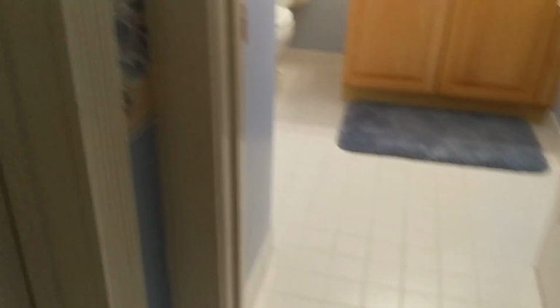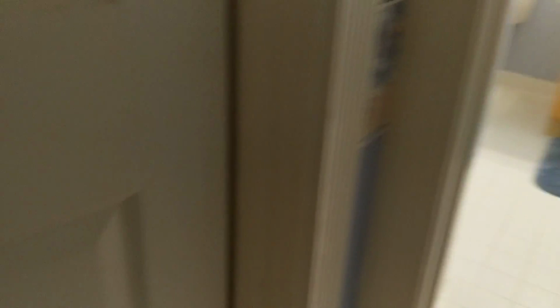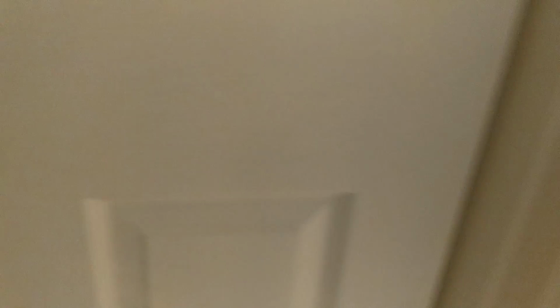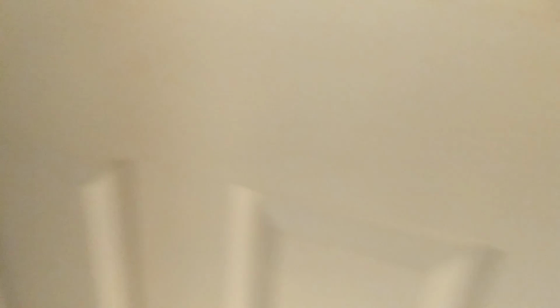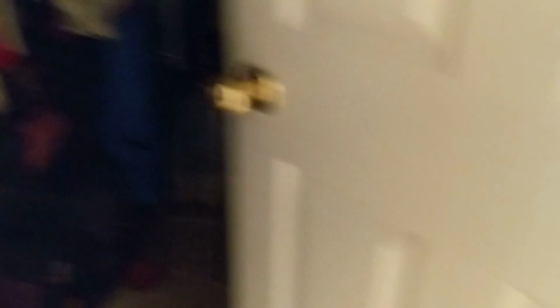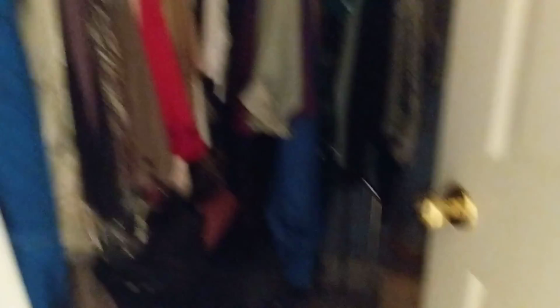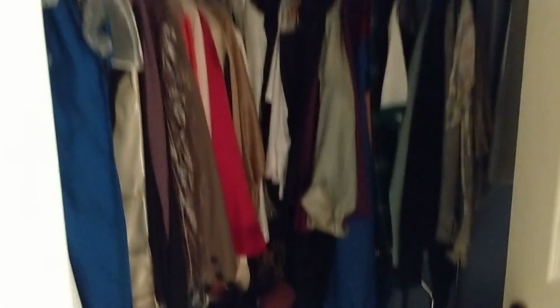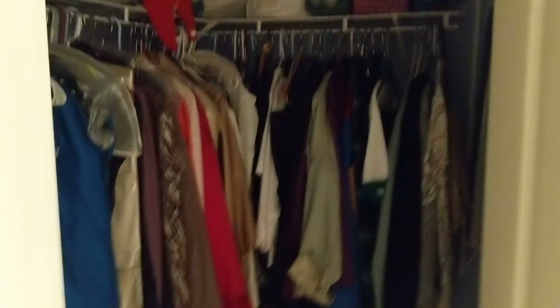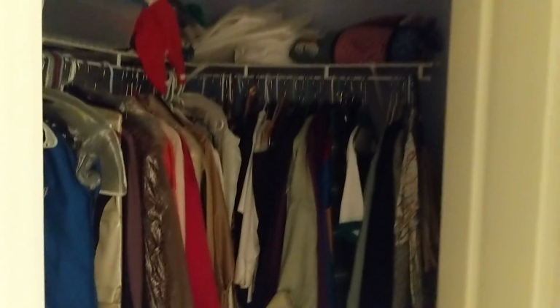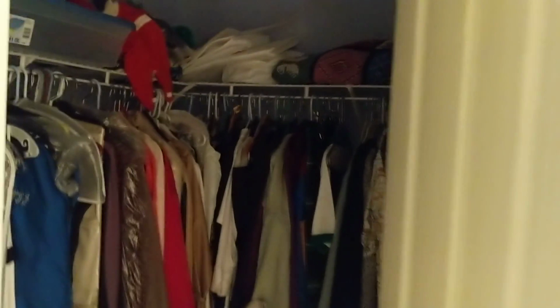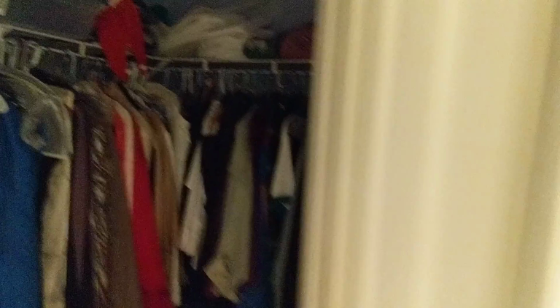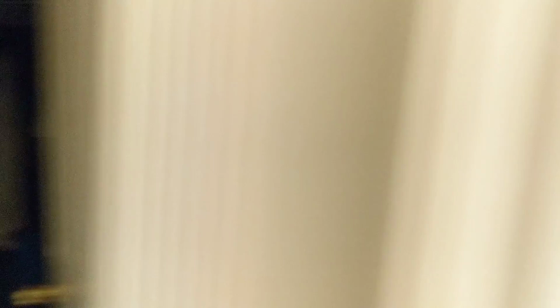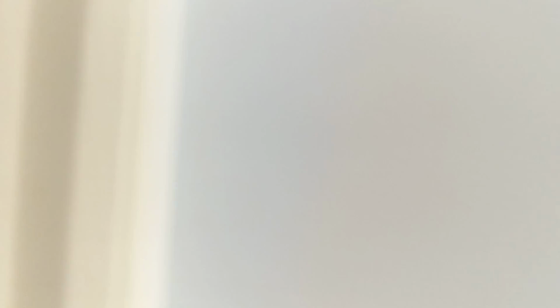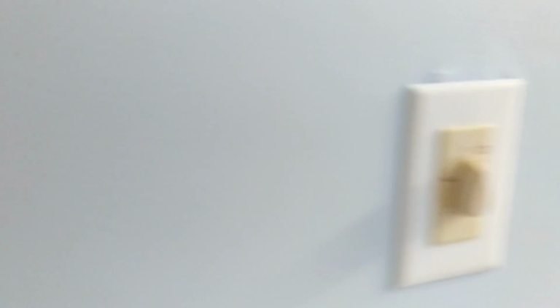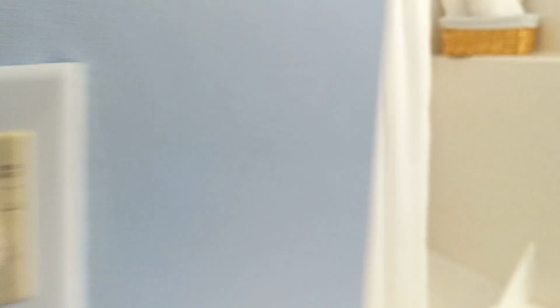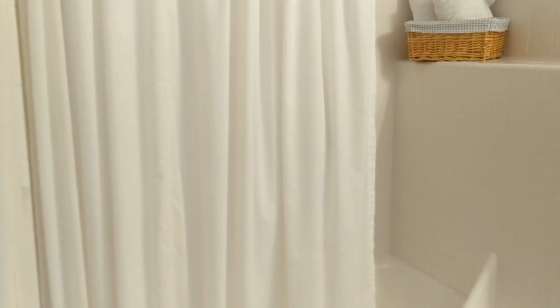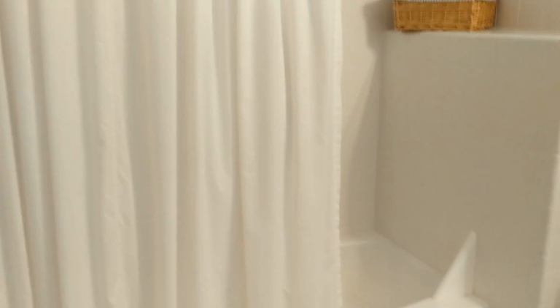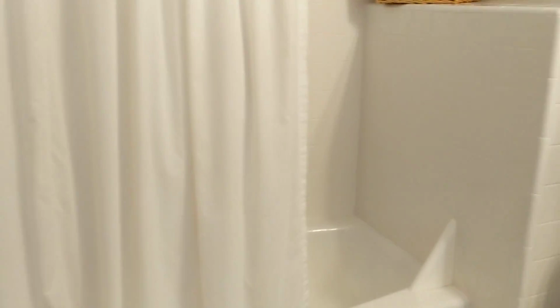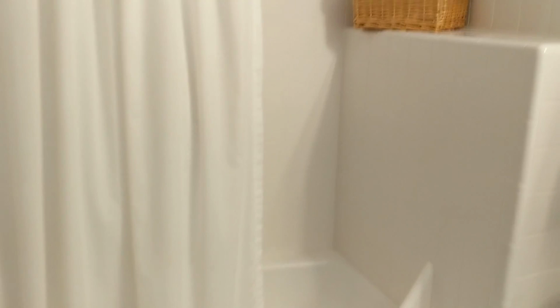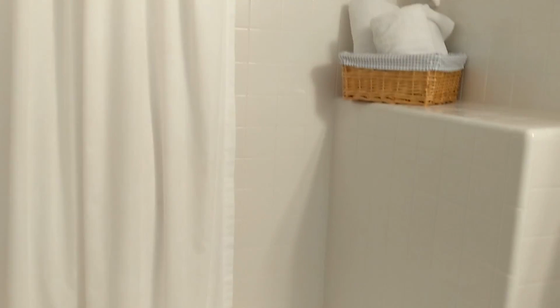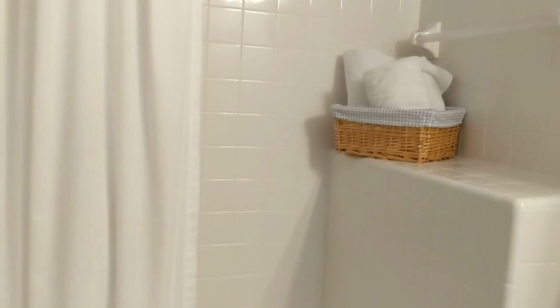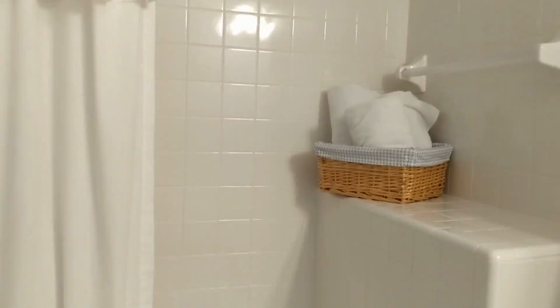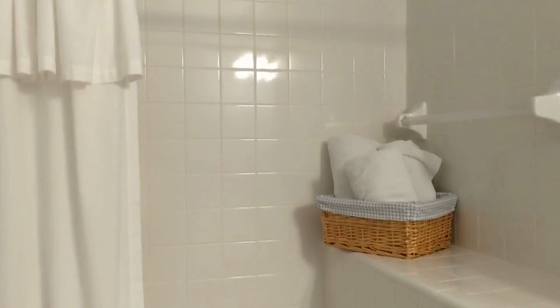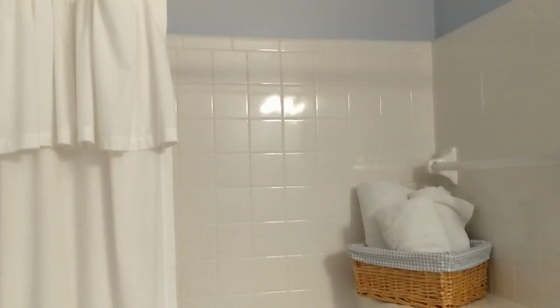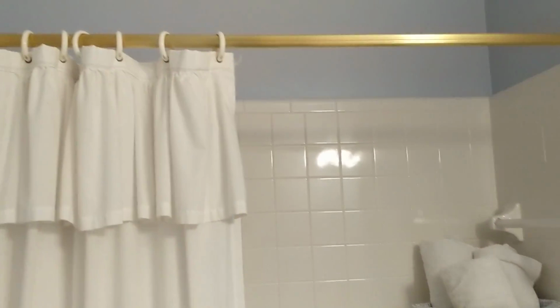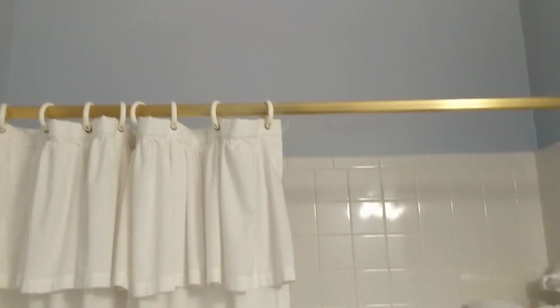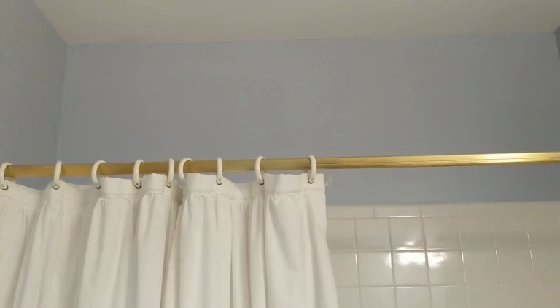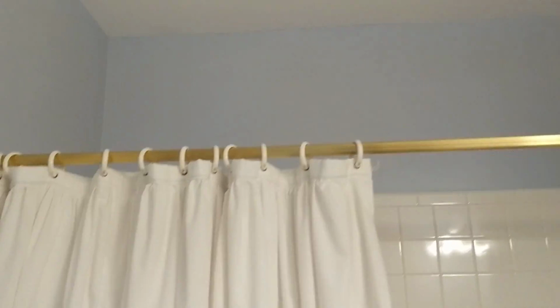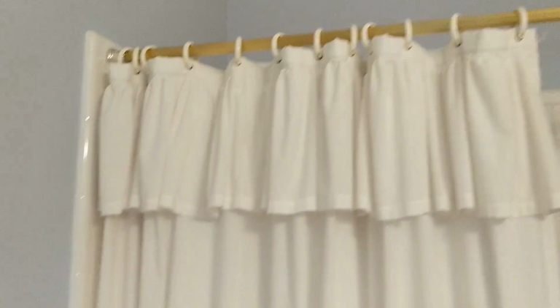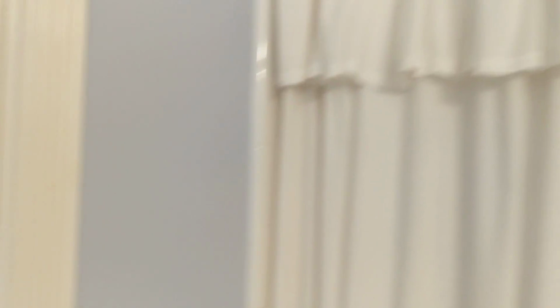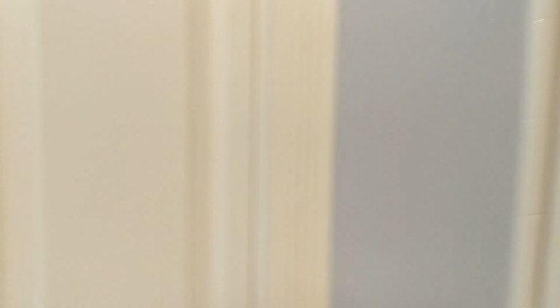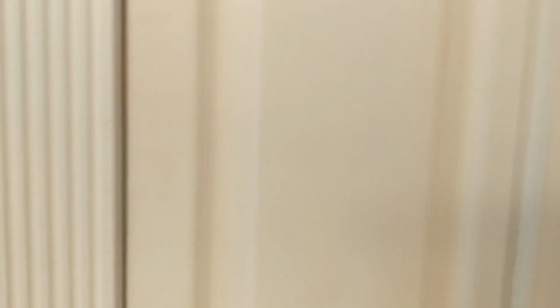This has a walk-in closet and regular tub shower in the bathroom.